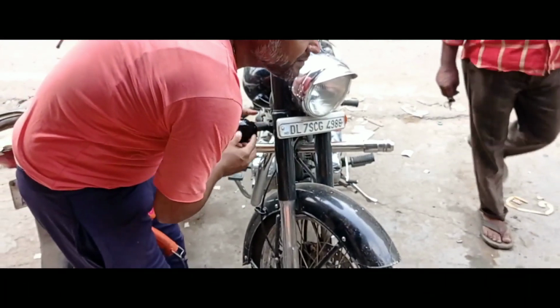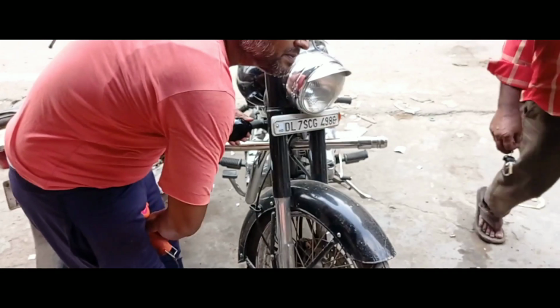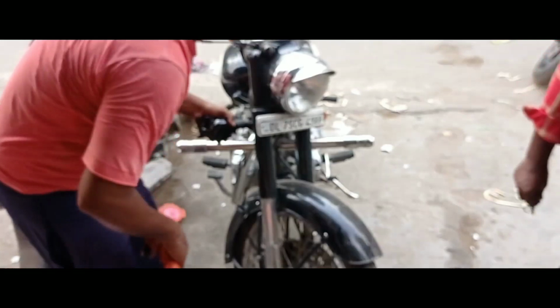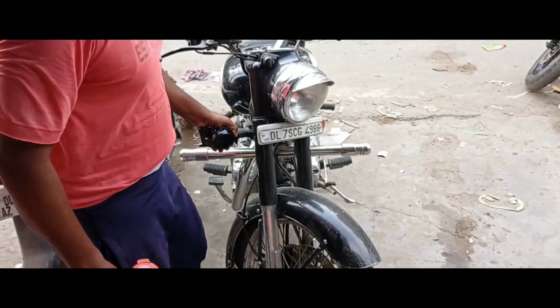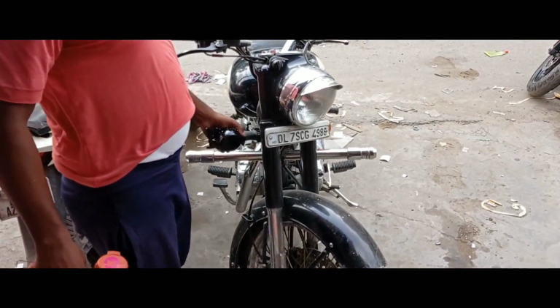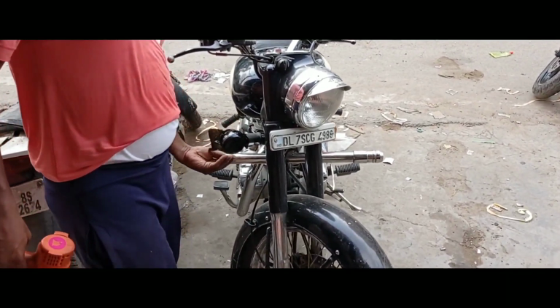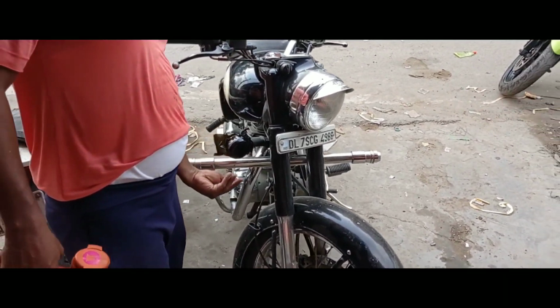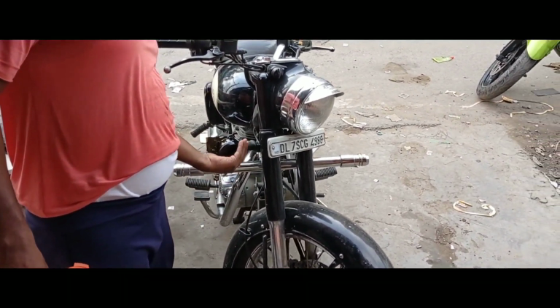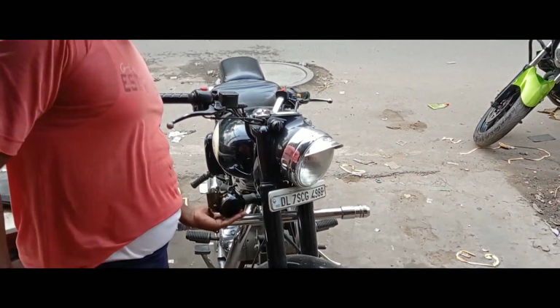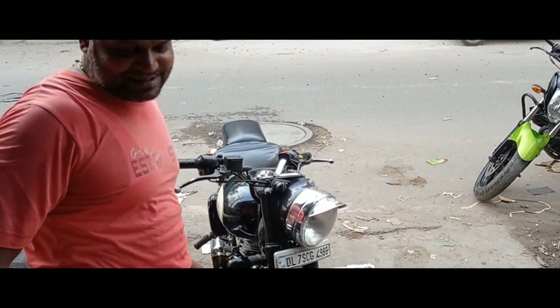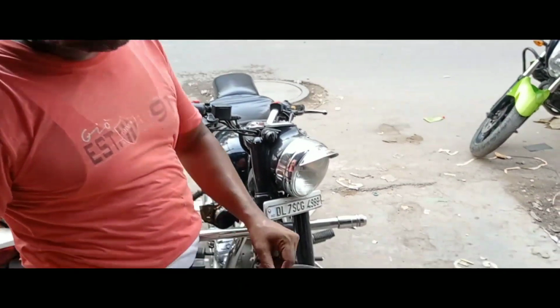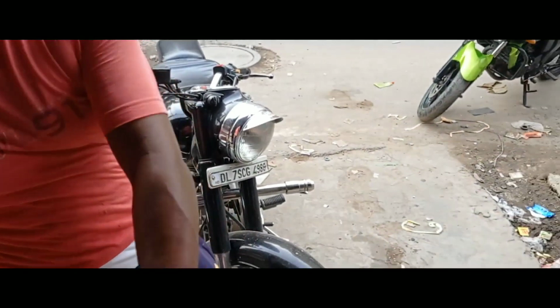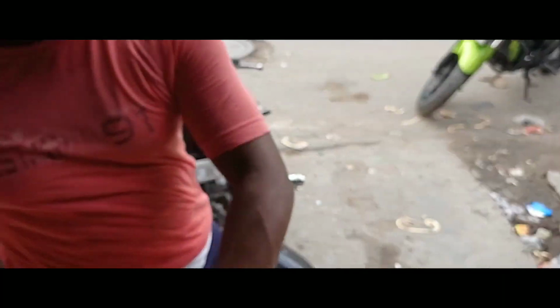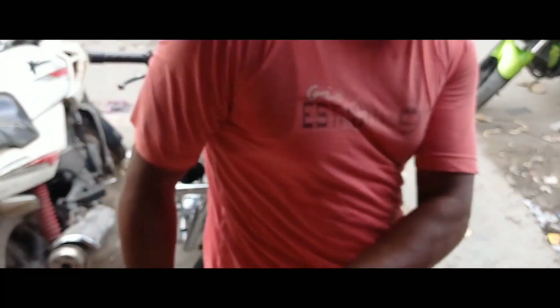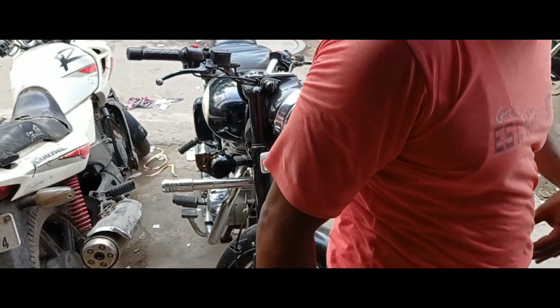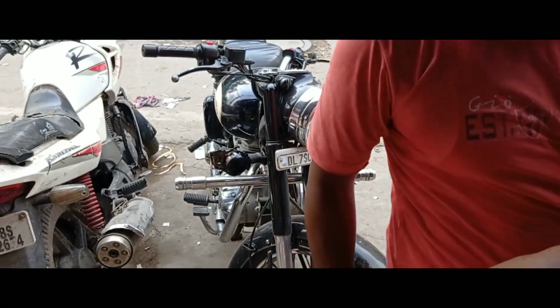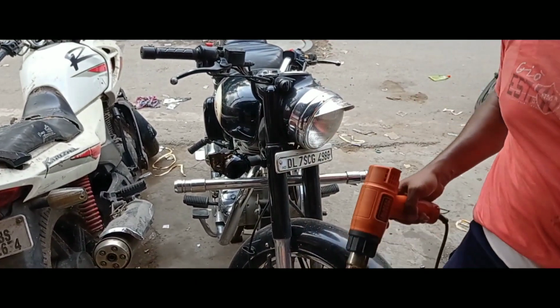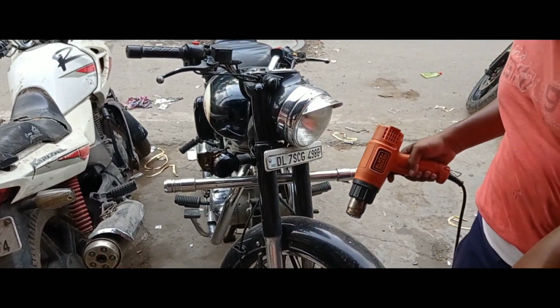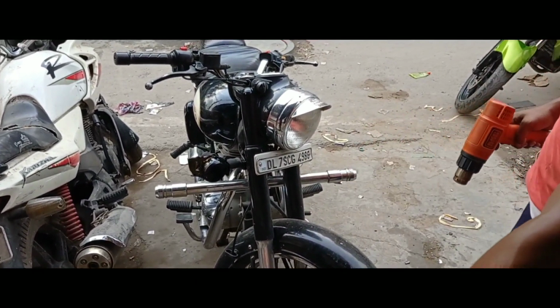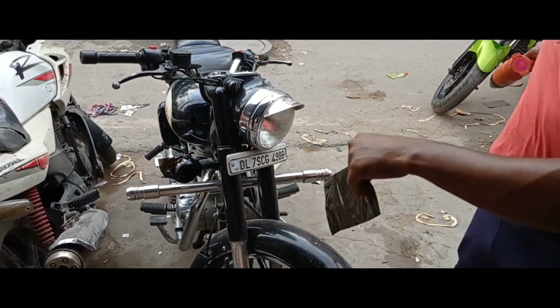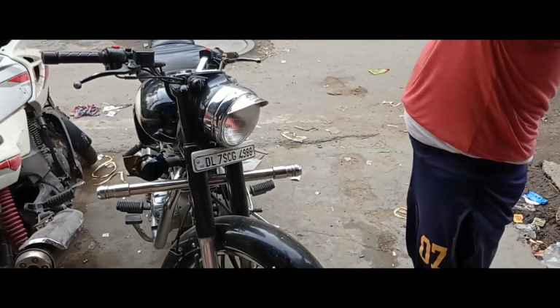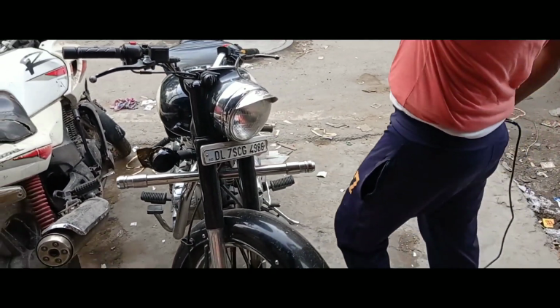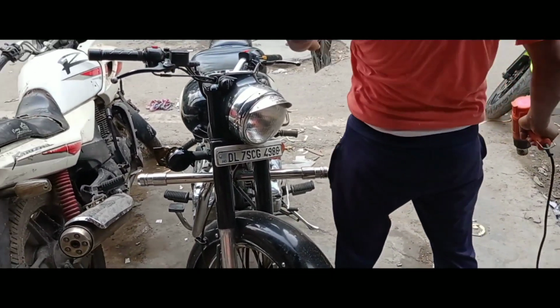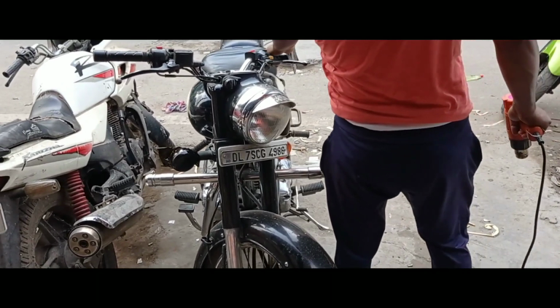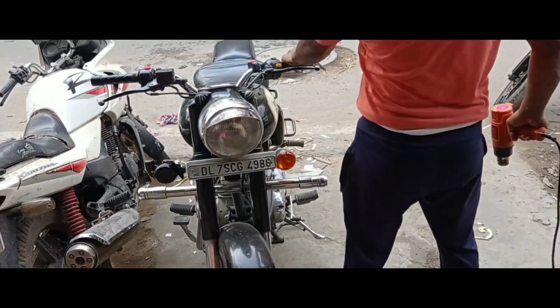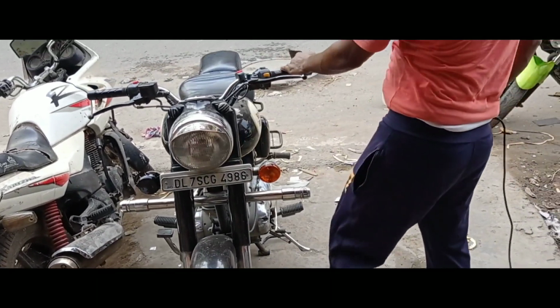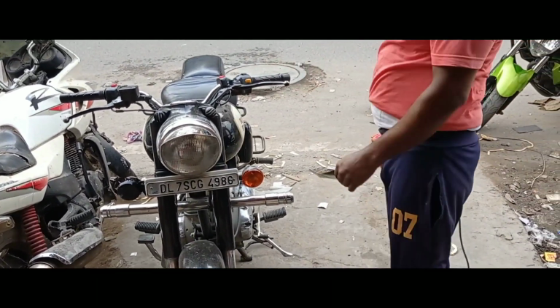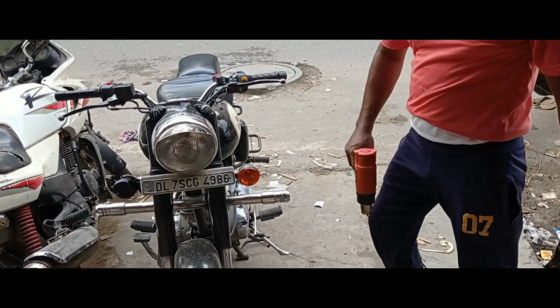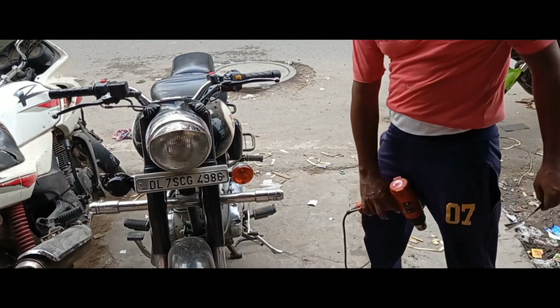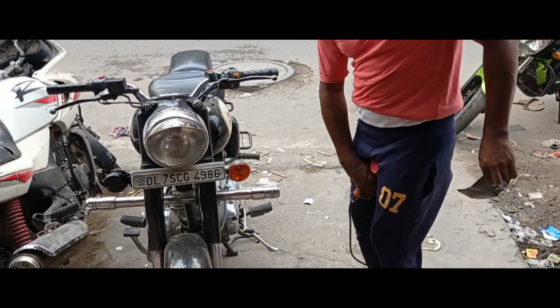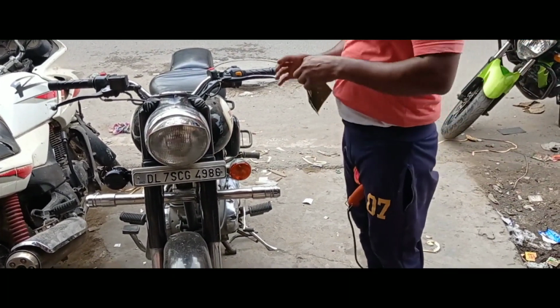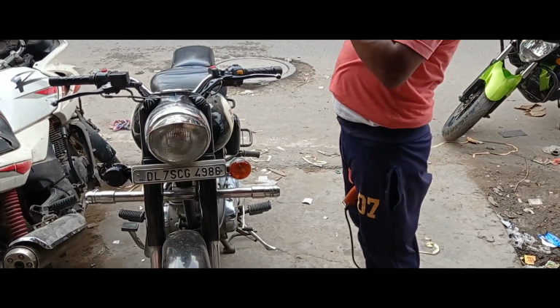So guys, now we have got the indicator from the mechanic and now we are coming to the shop. We will see the indicator here — the first indicator in Z black. We have got the indicator in Z black and we are doing the other one.